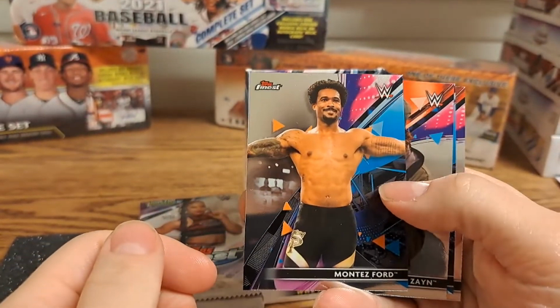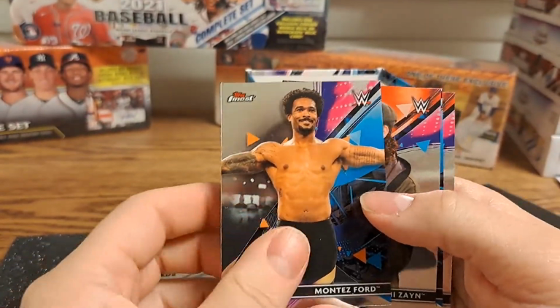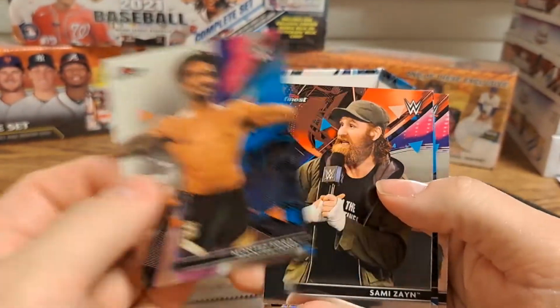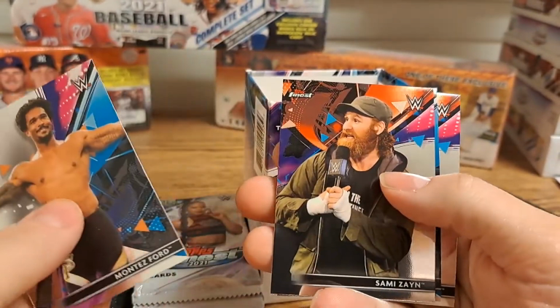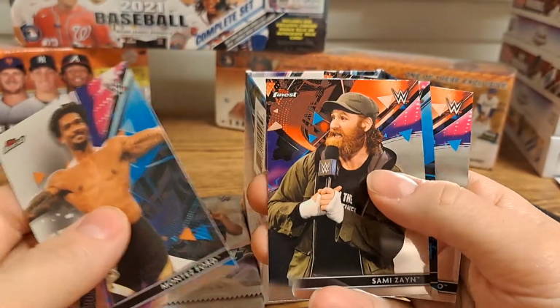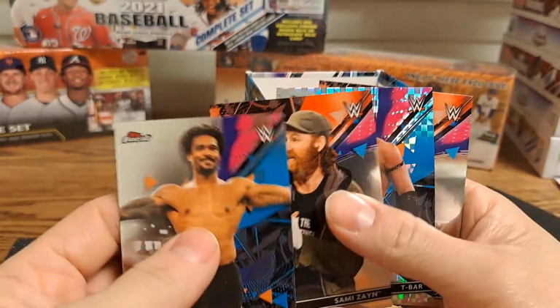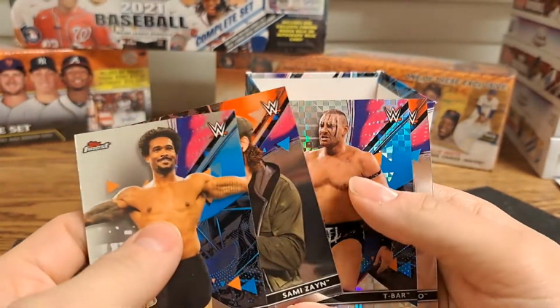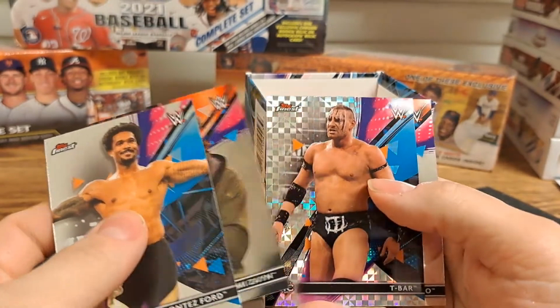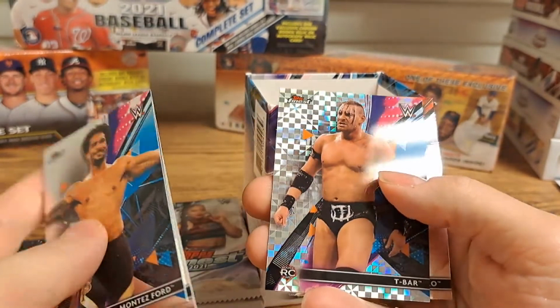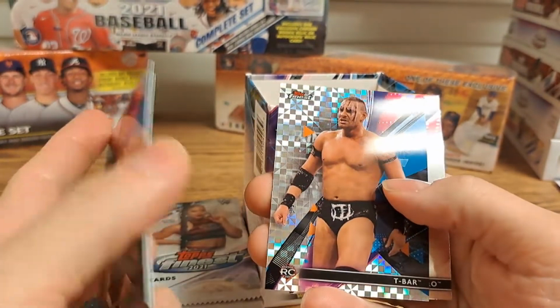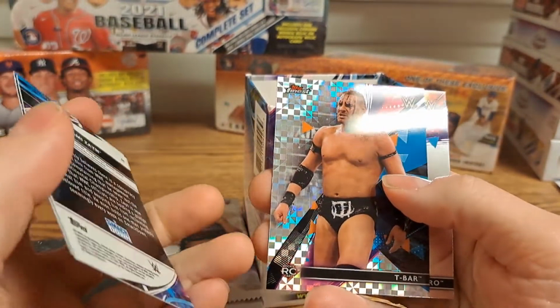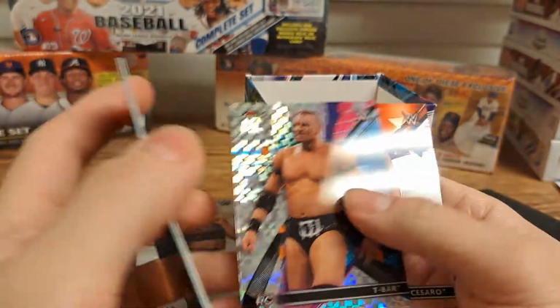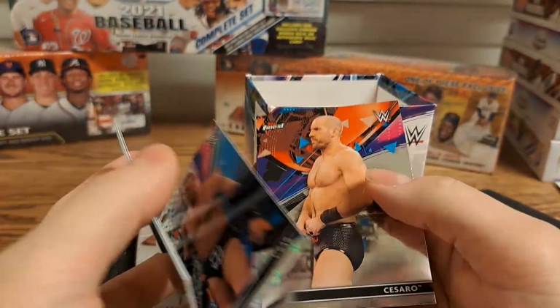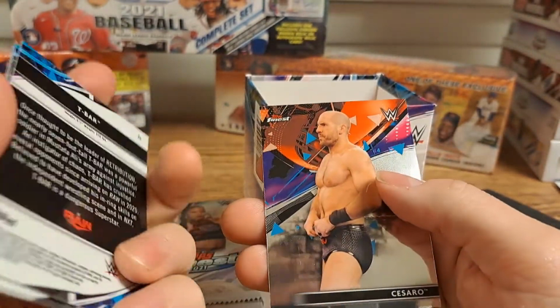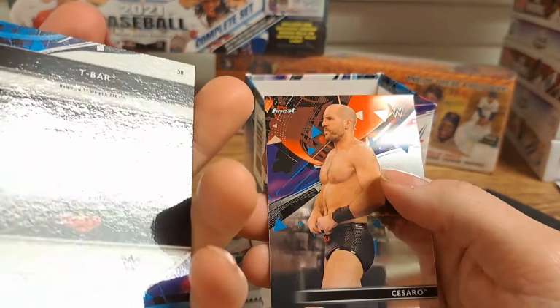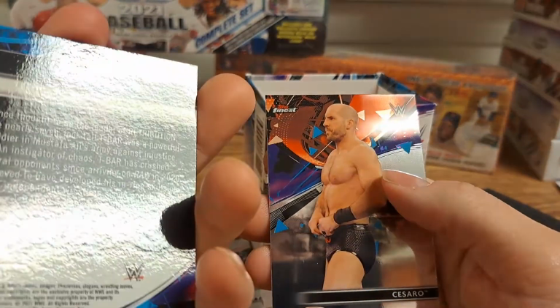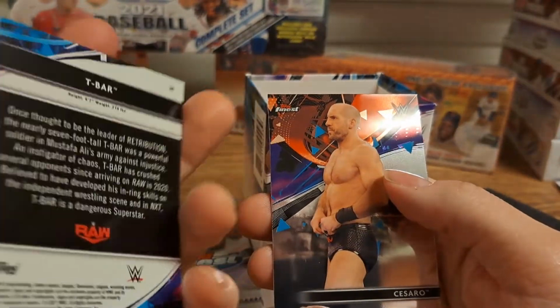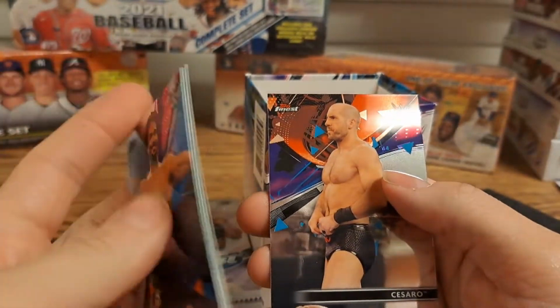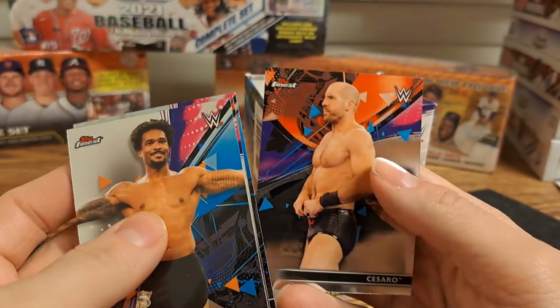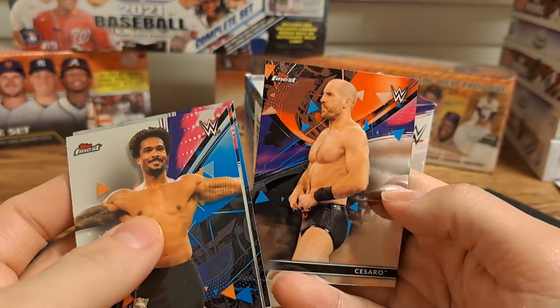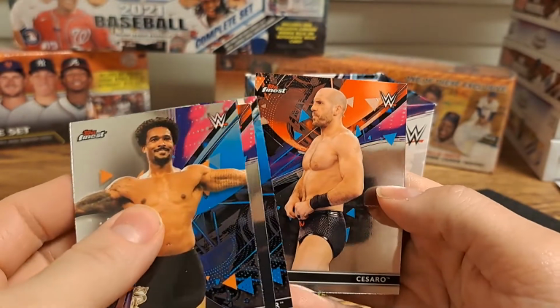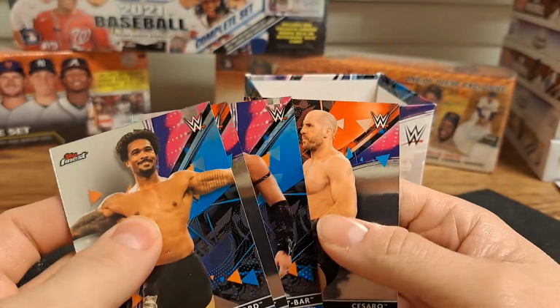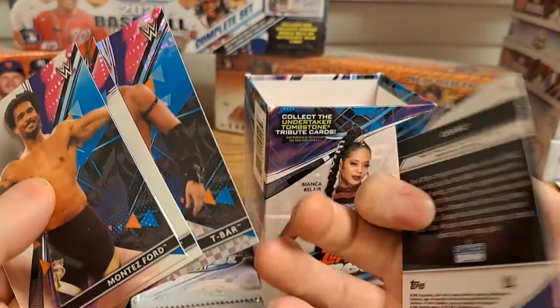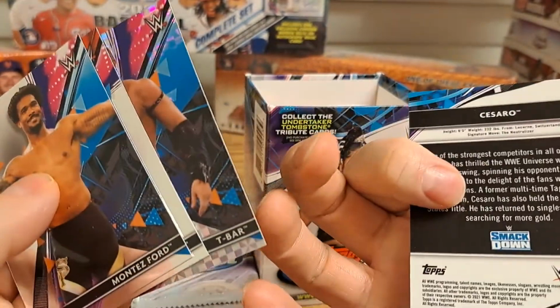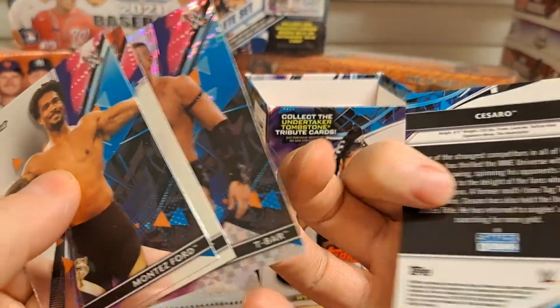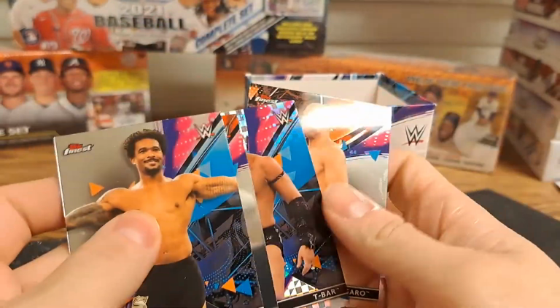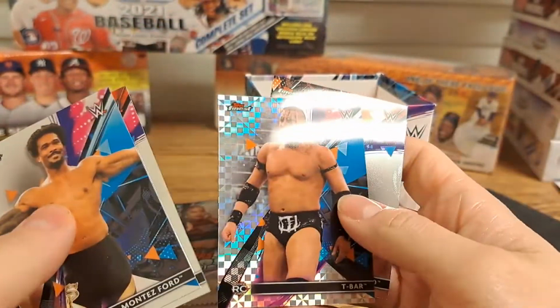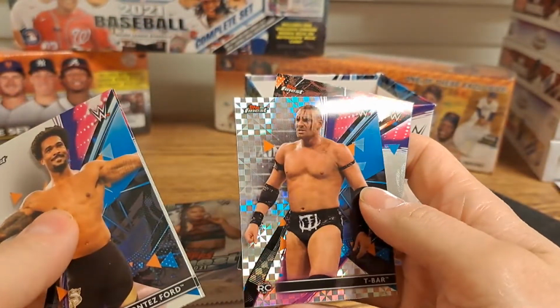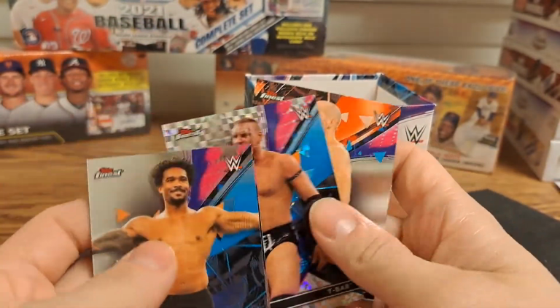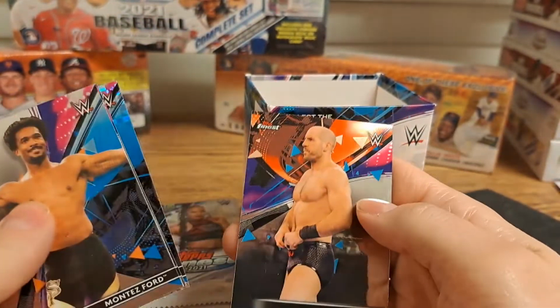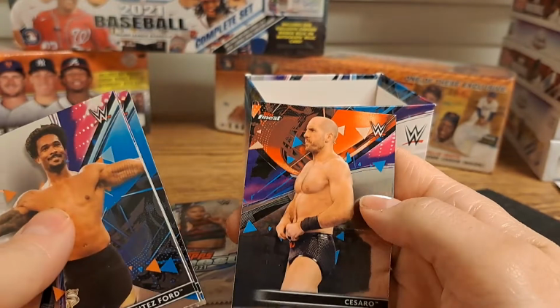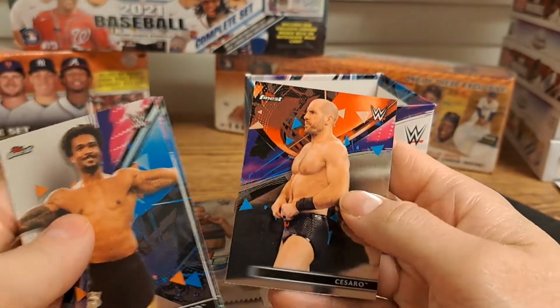Montez Ford, Sammy Zane, got a T-Bar rookie card, an X-Fractor, and a Cesaro.